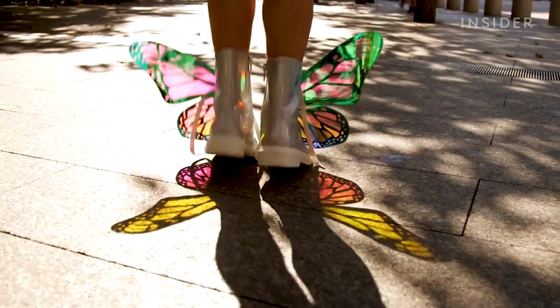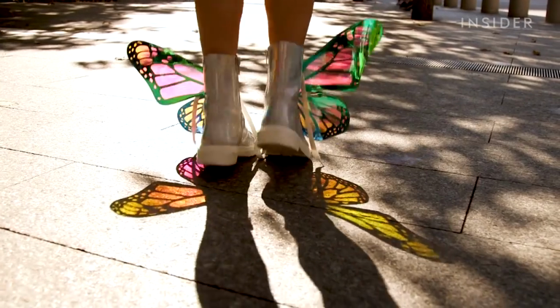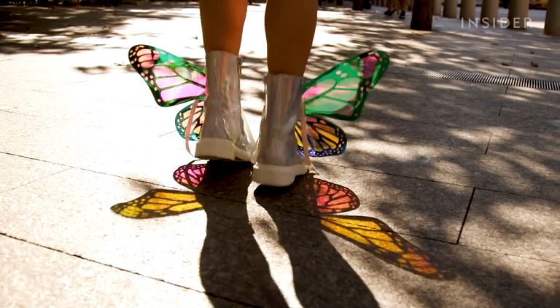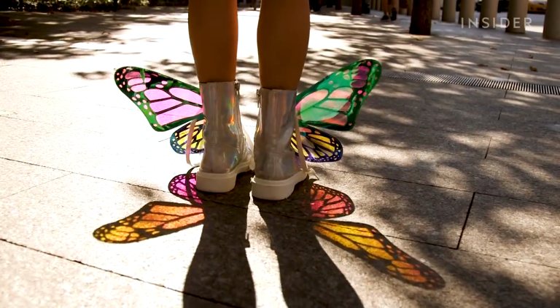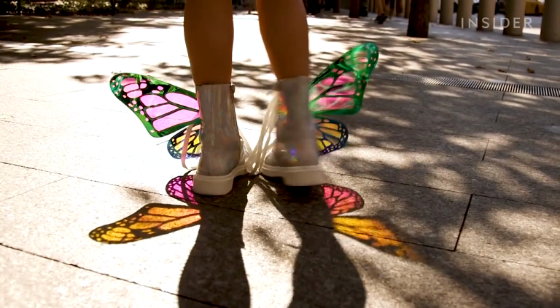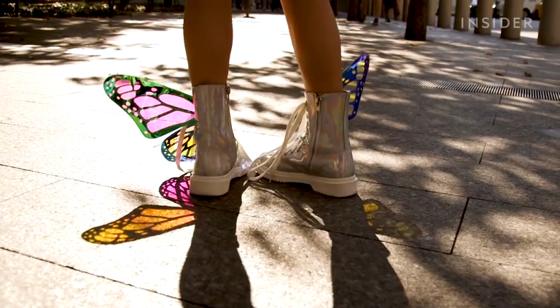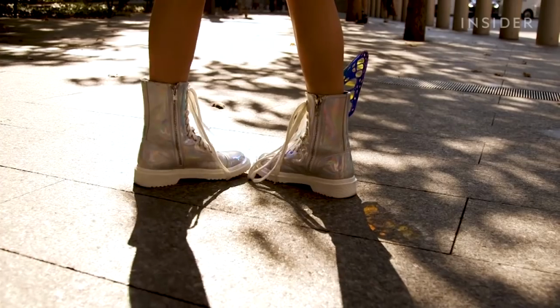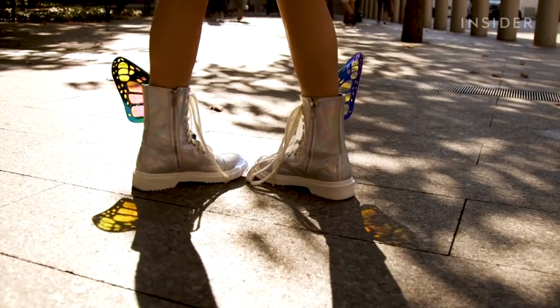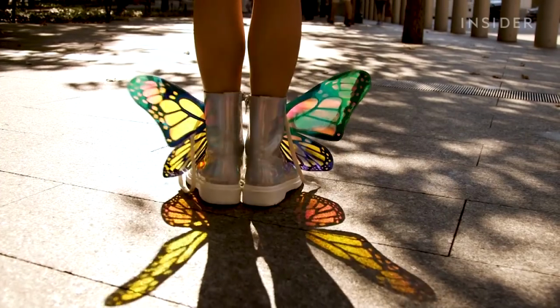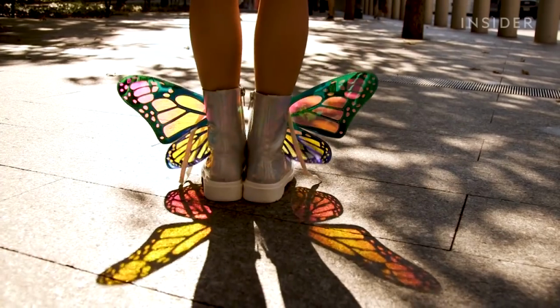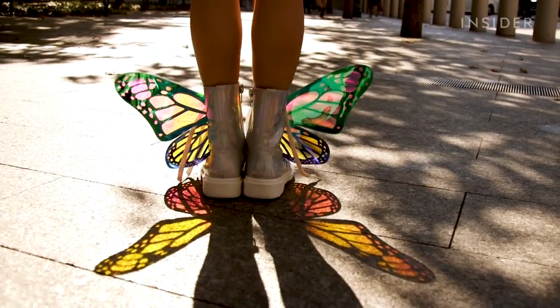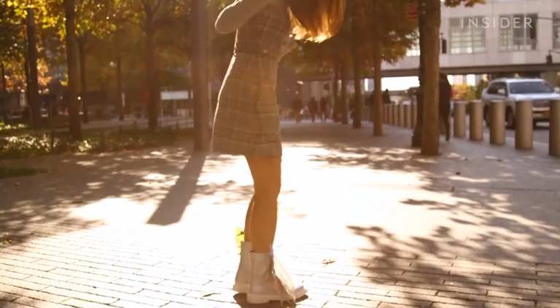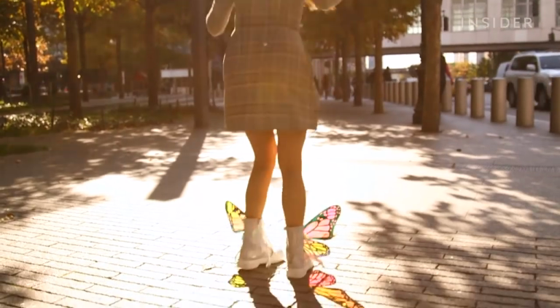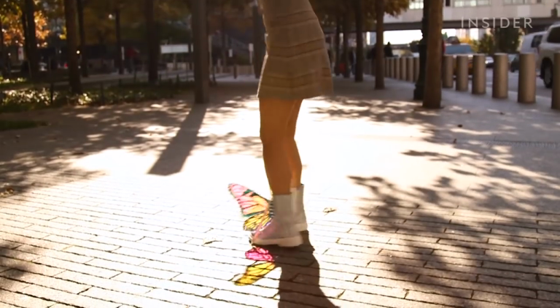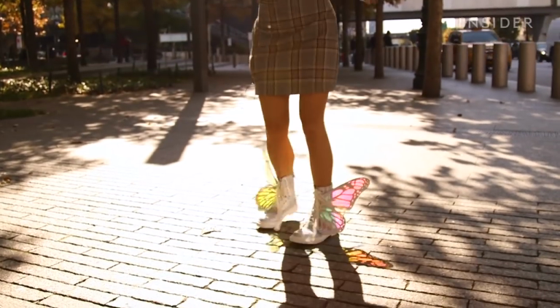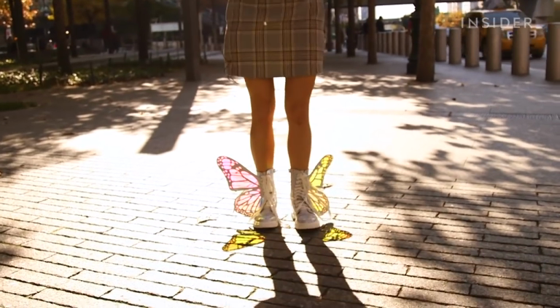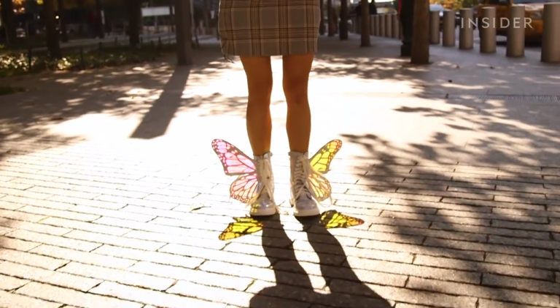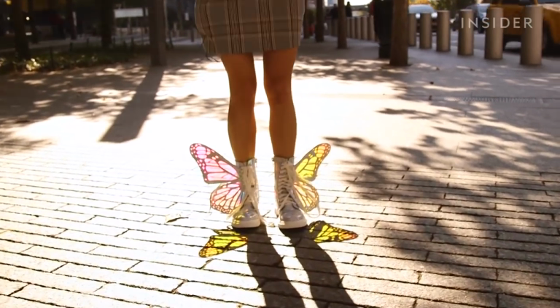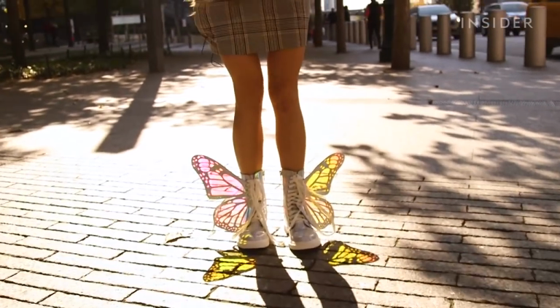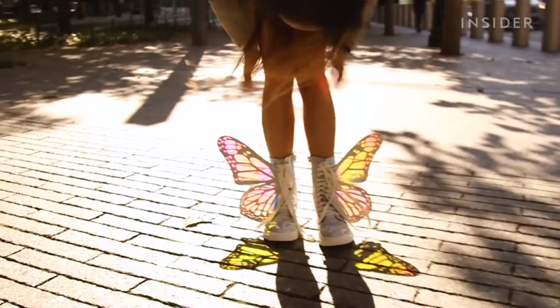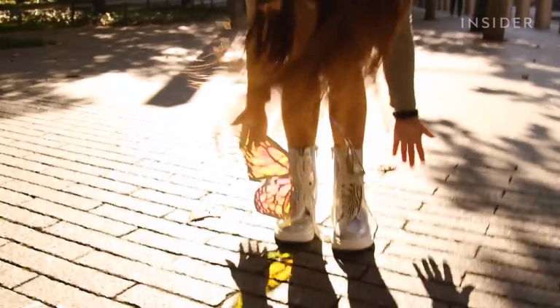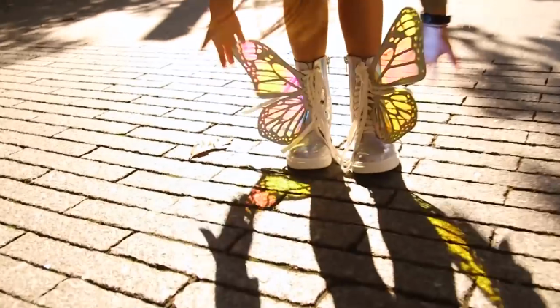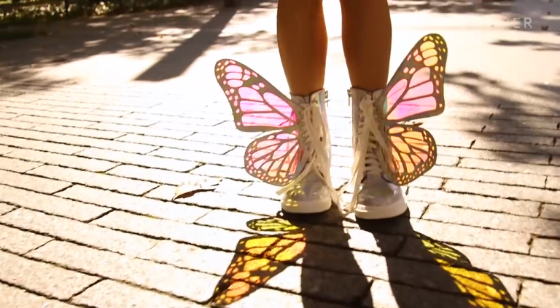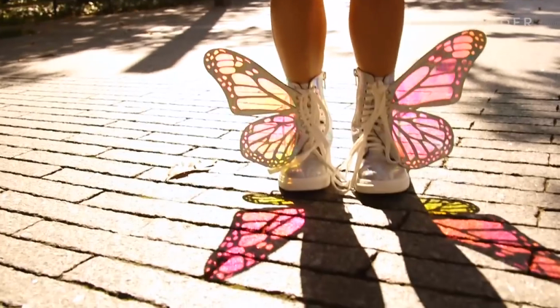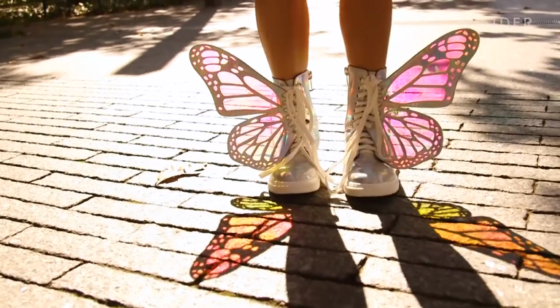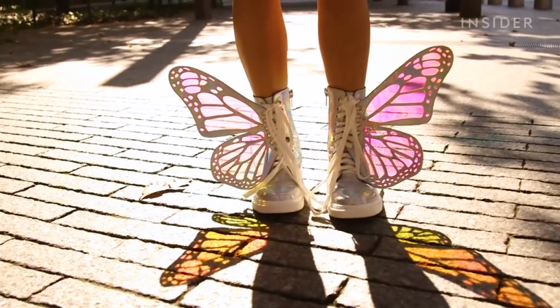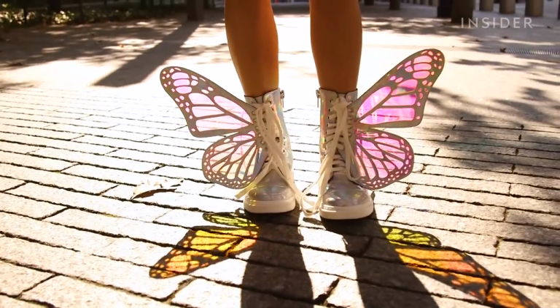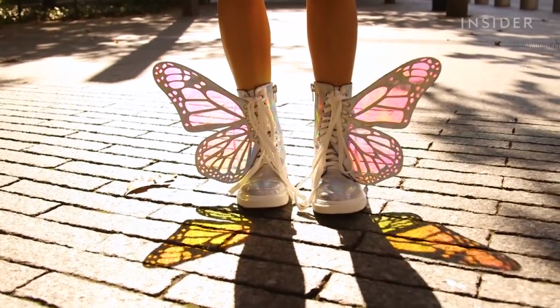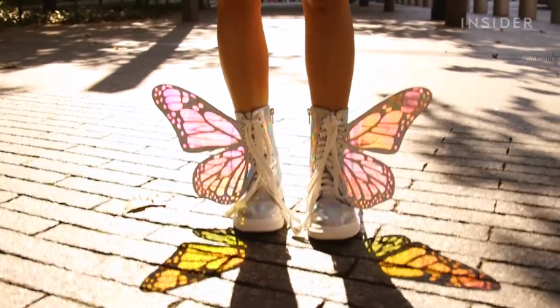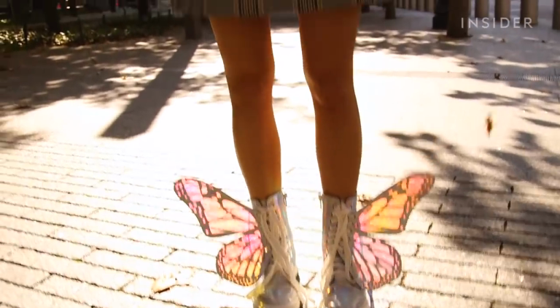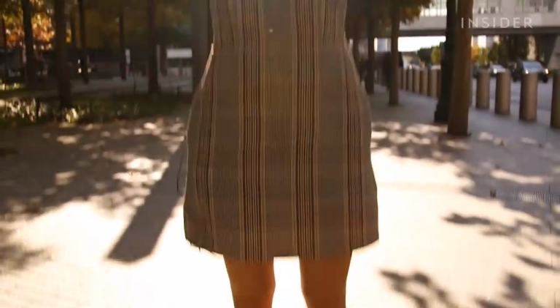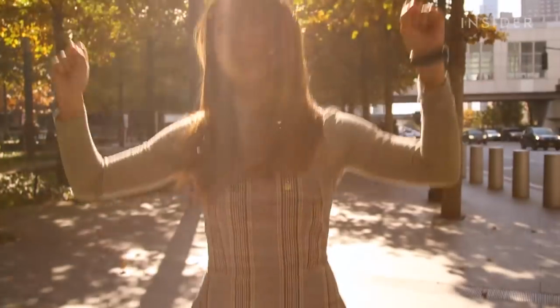I am the most colorful person on the sidewalk today and I can't stop looking down. I'm like living my 11-year-old girl dream.